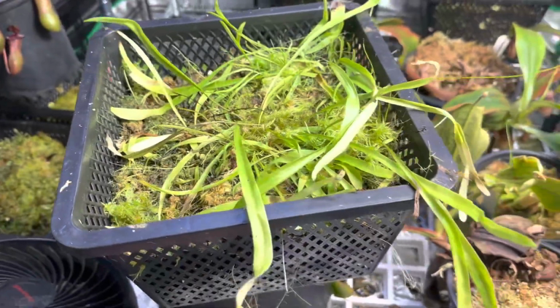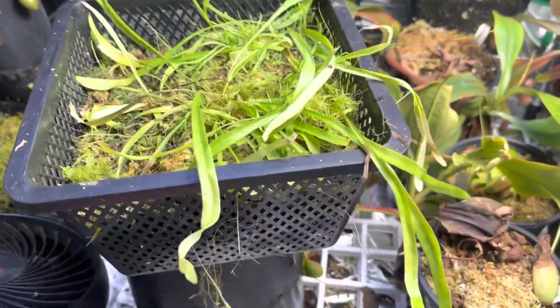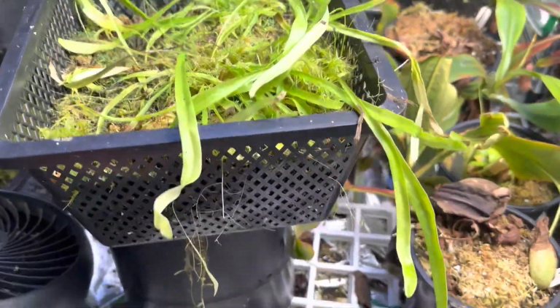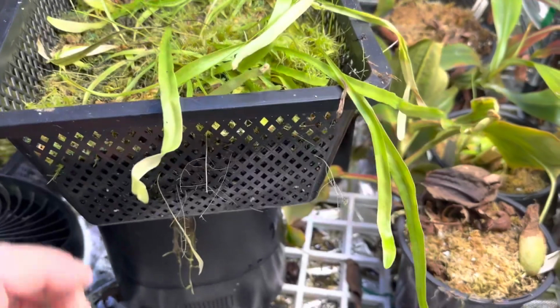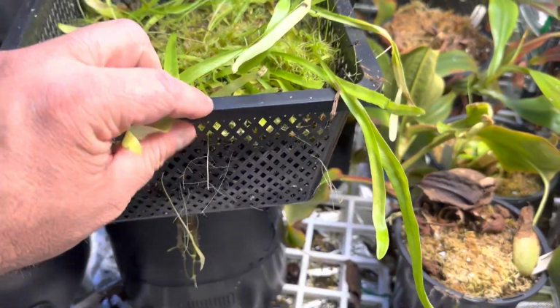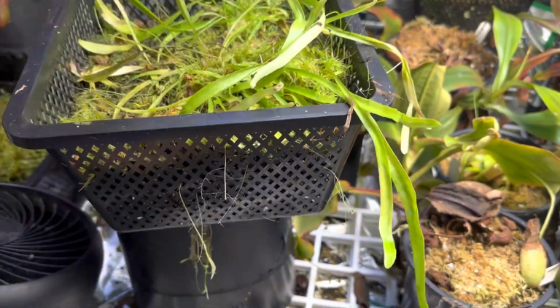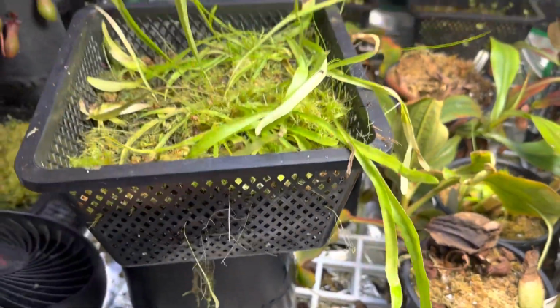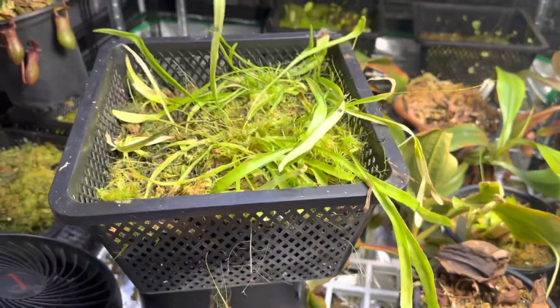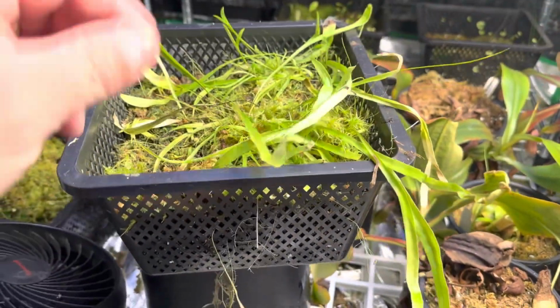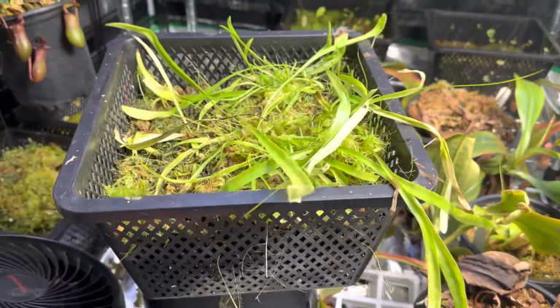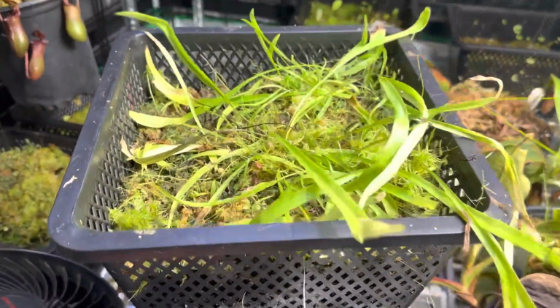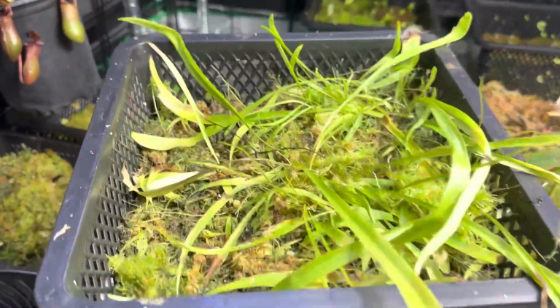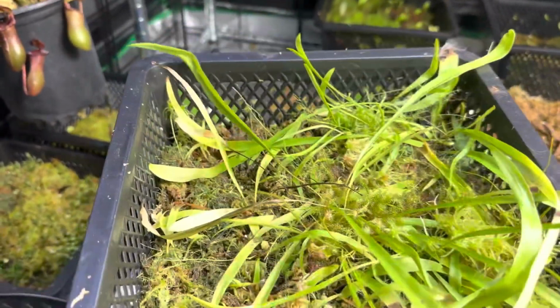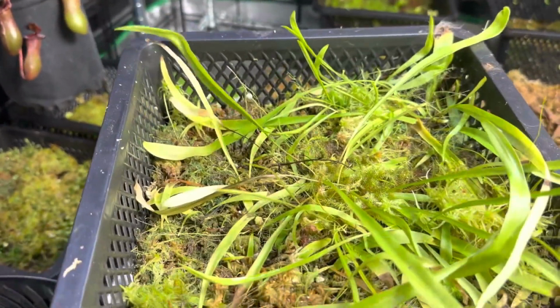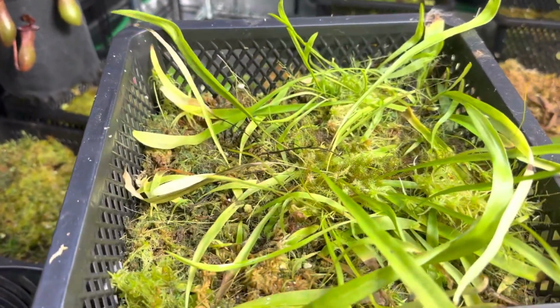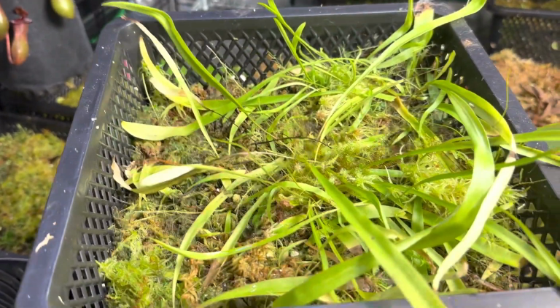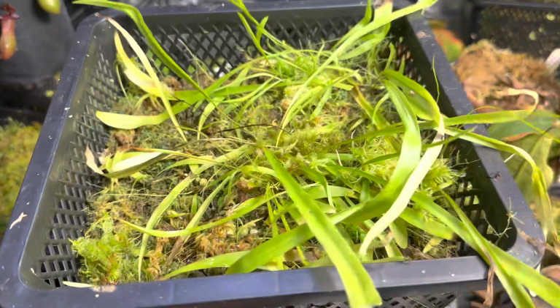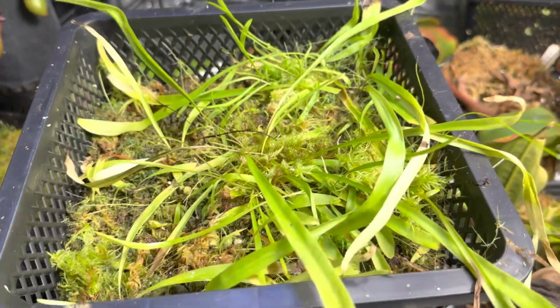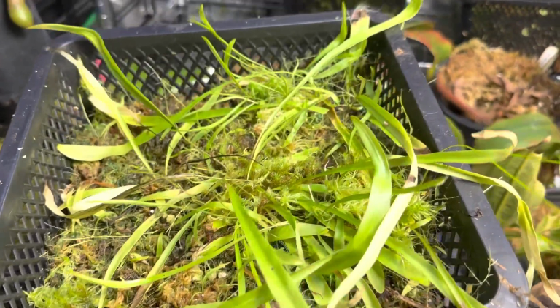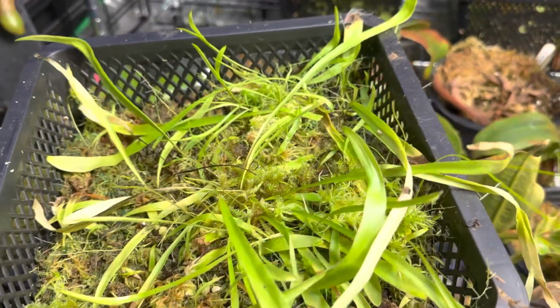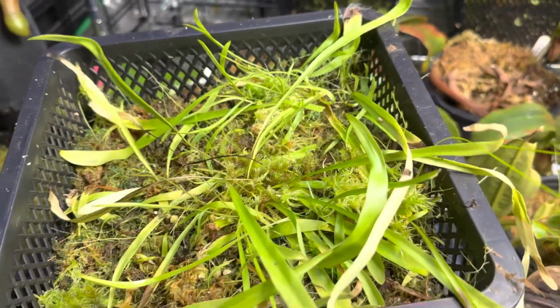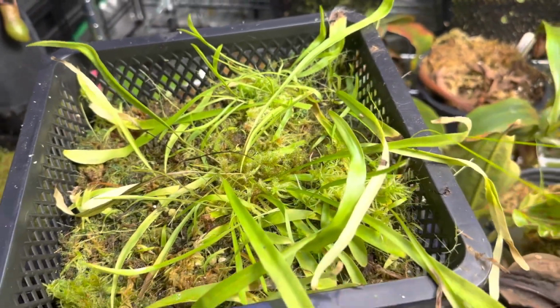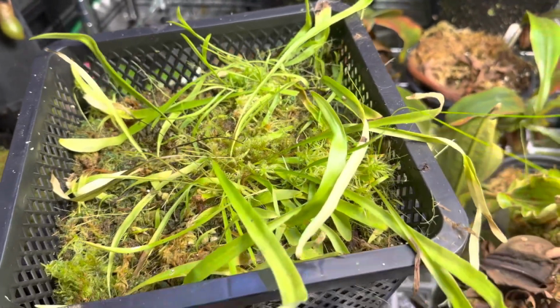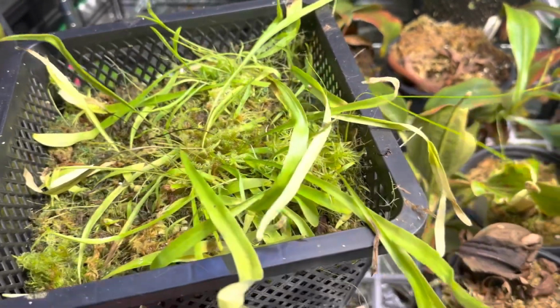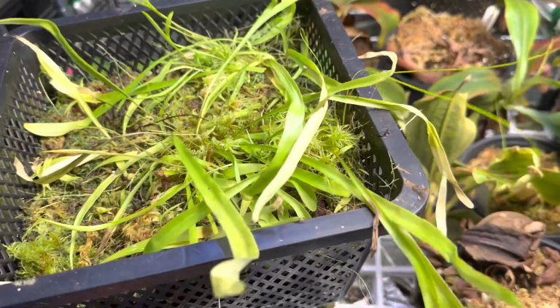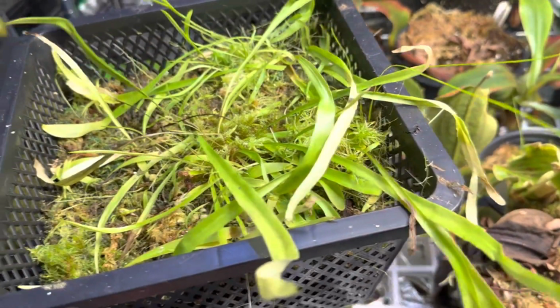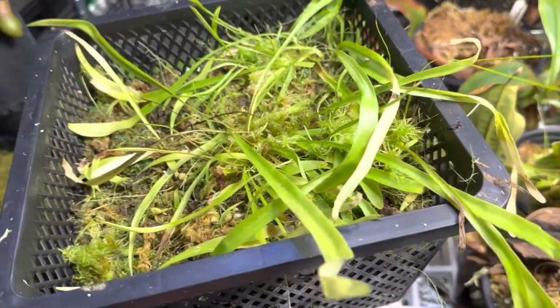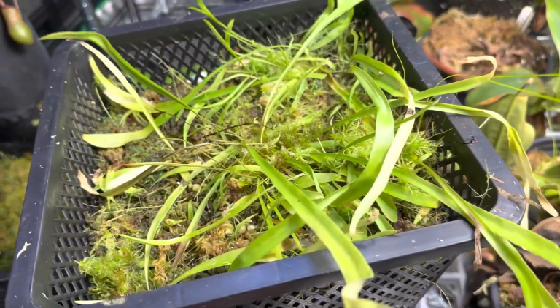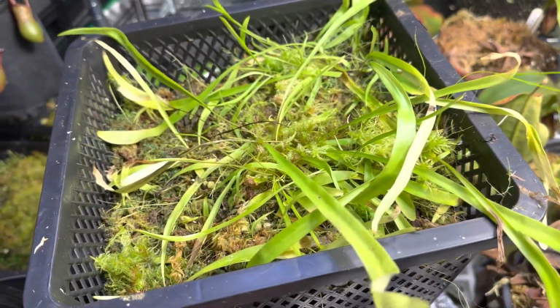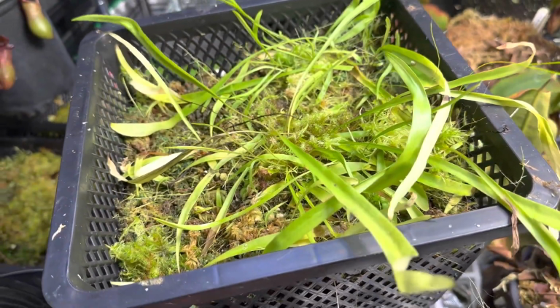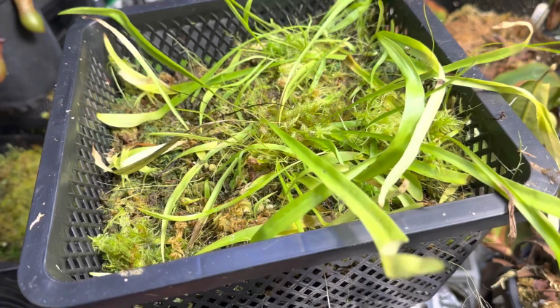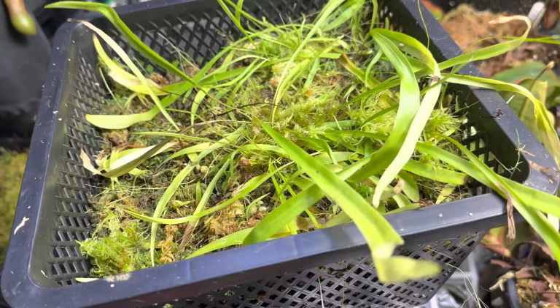You can tell why — long leaves. It is not looking the greatest, to be honest with you; that cold did not do well for it. But it is really cool. Utricularia grows their traps underground and captures prey that way.